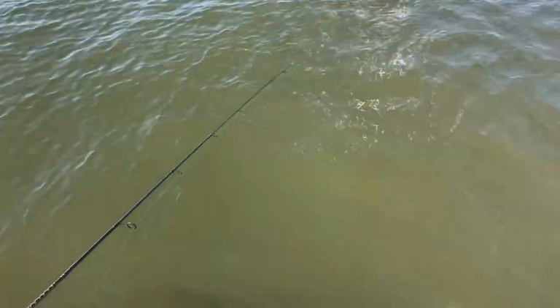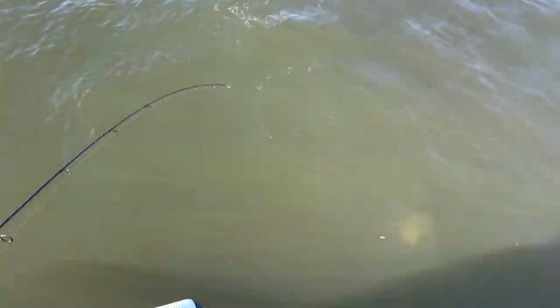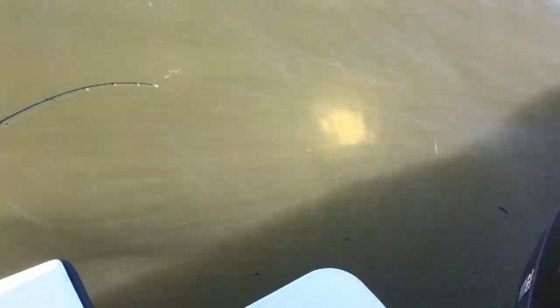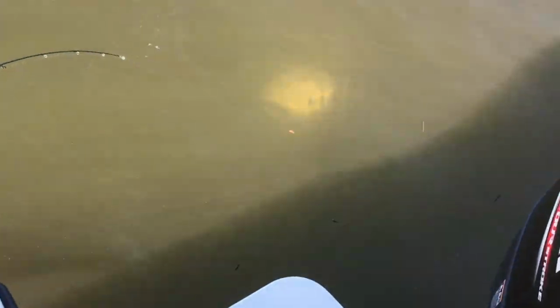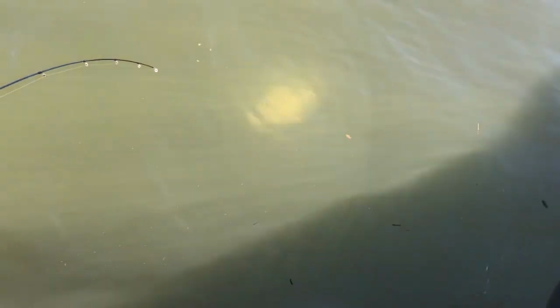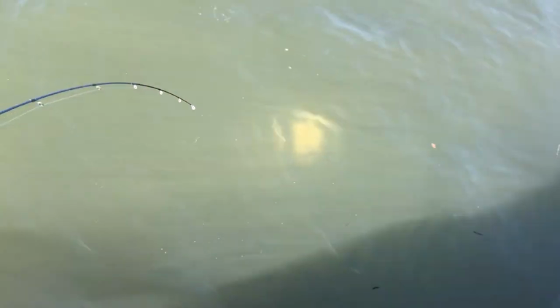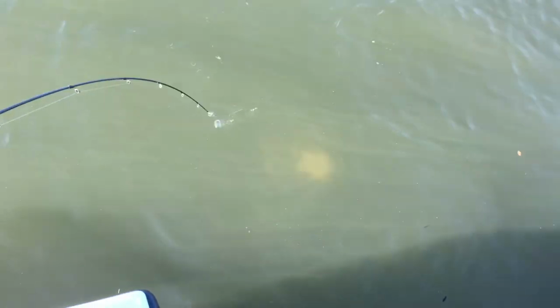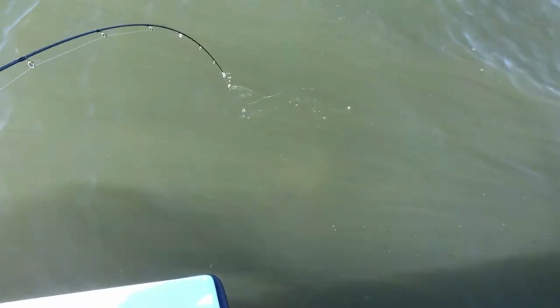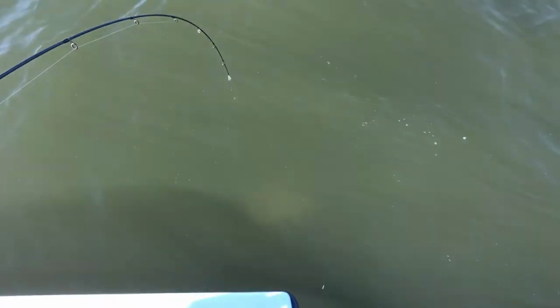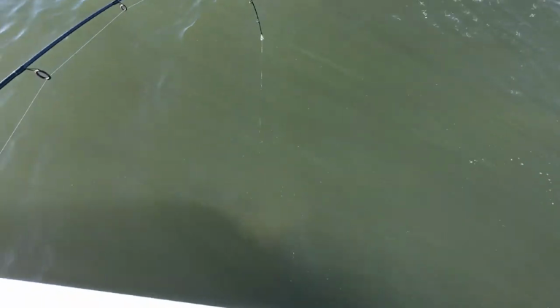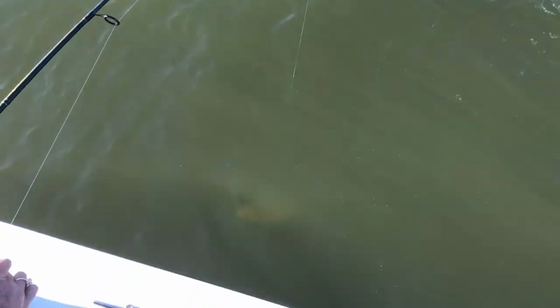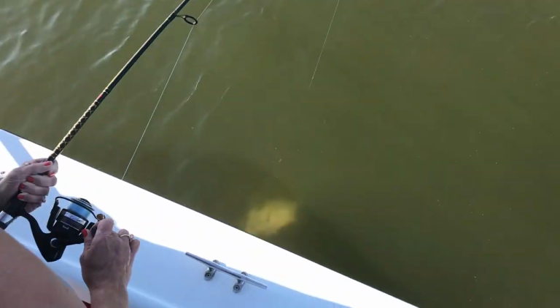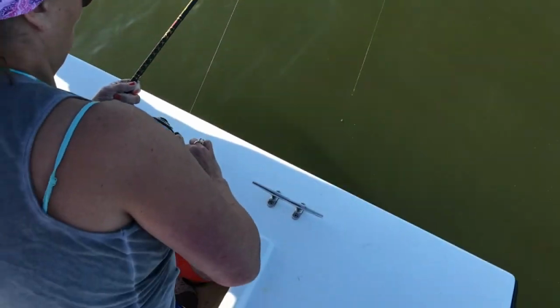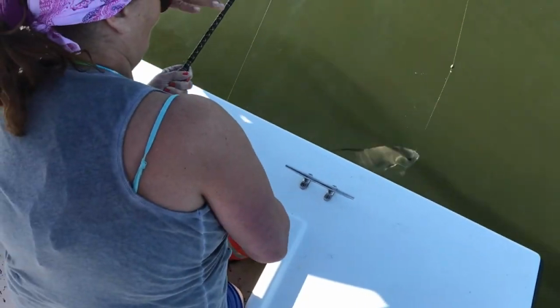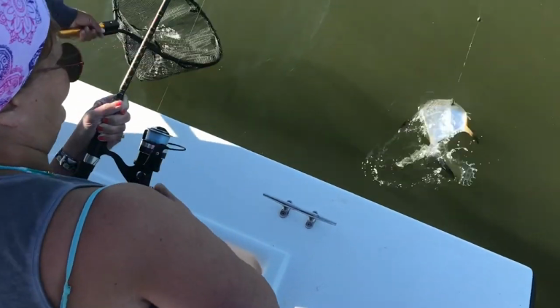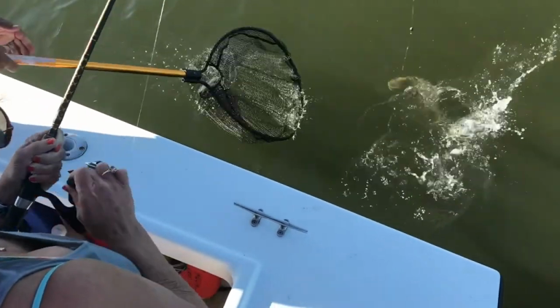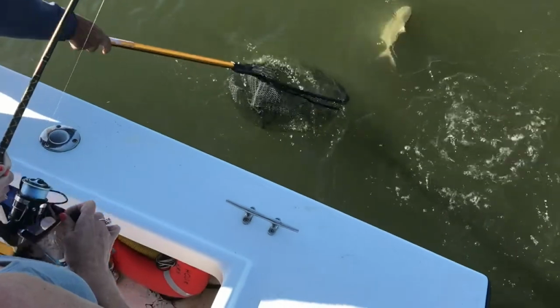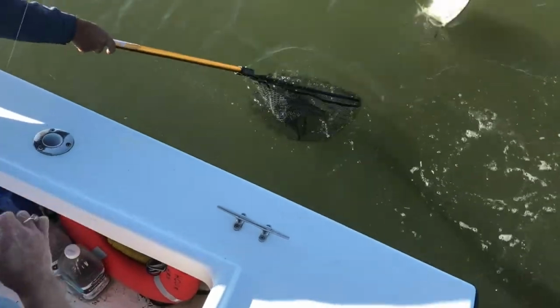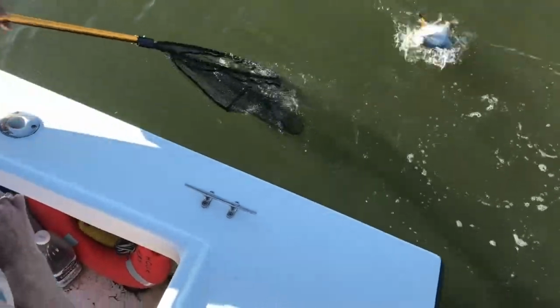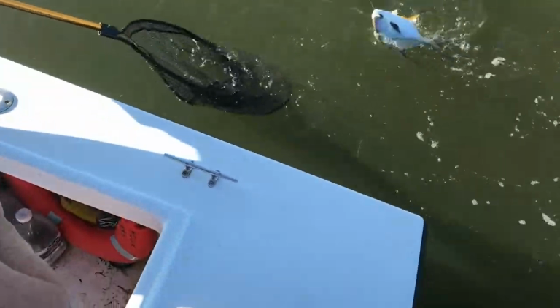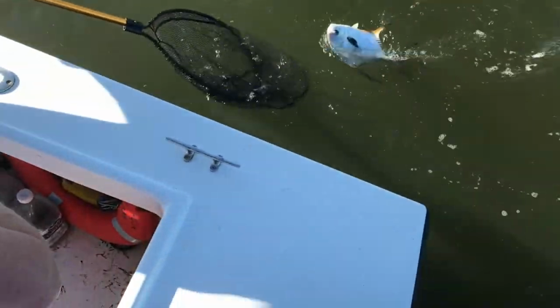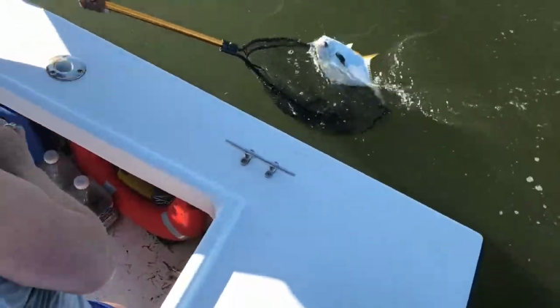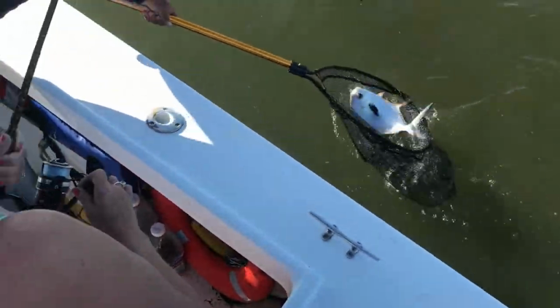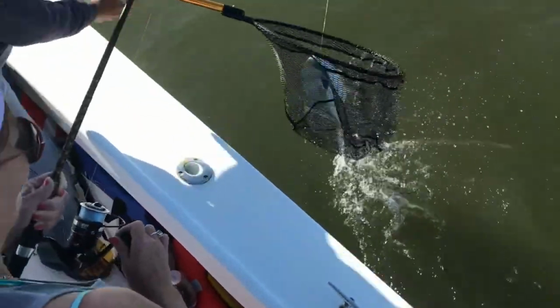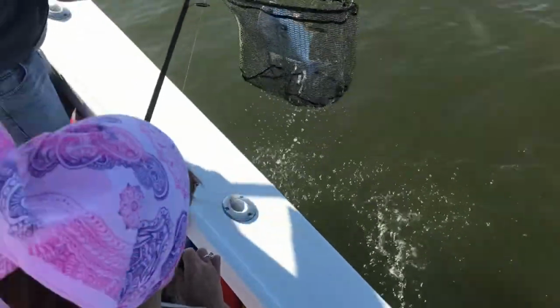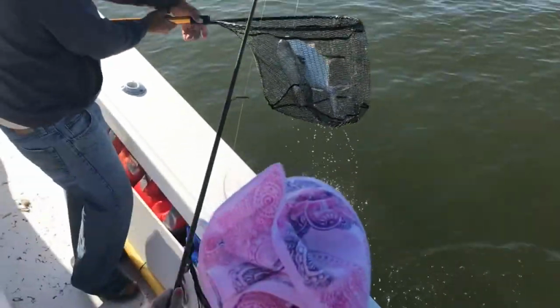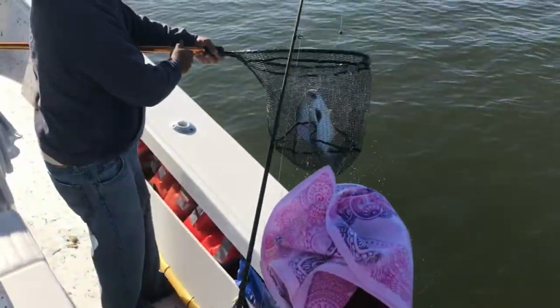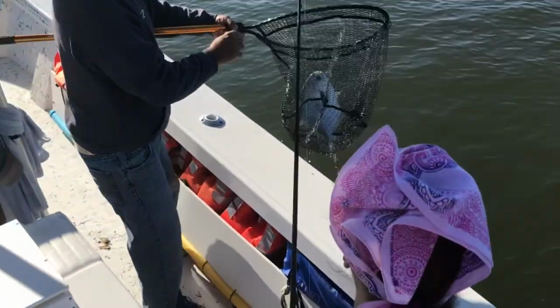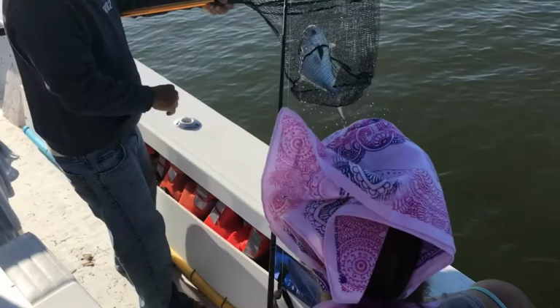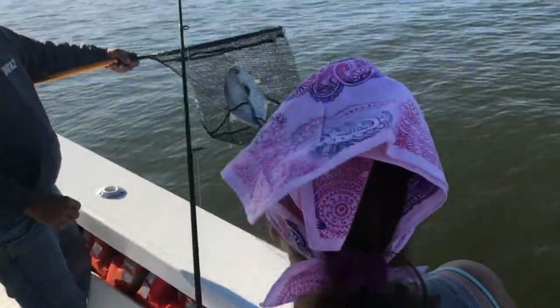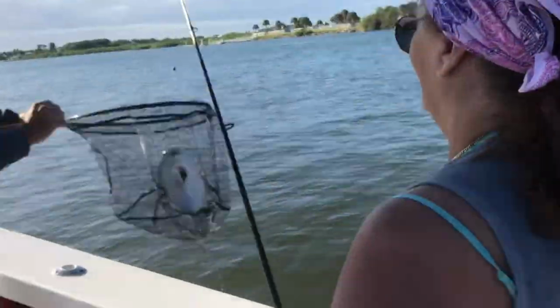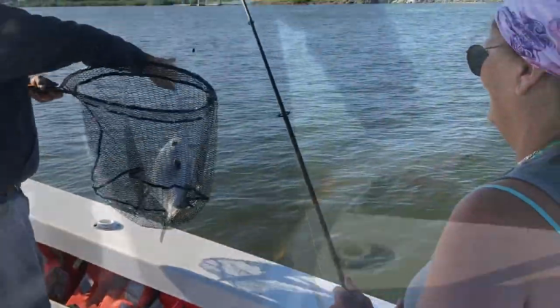Oh I see him. Oh lord. Take it easy with him. Wow. He's a big one. Big ol'... A permit. Wait, wait, wait, honey. Don't pull him out of the water. Look at this. We're going to kick things. Oh, Sherry. That's awesome.